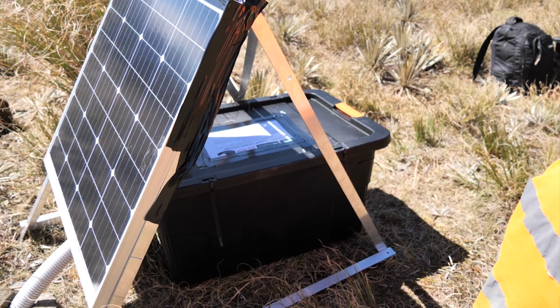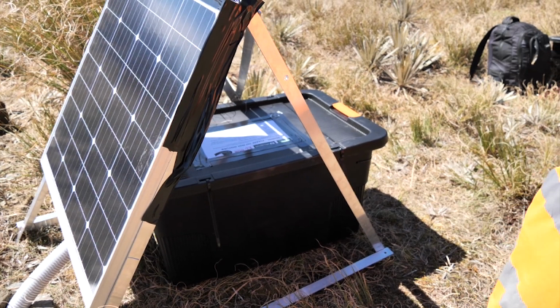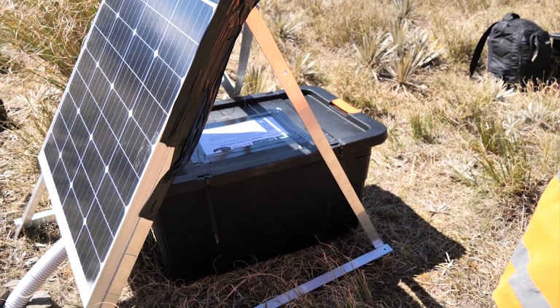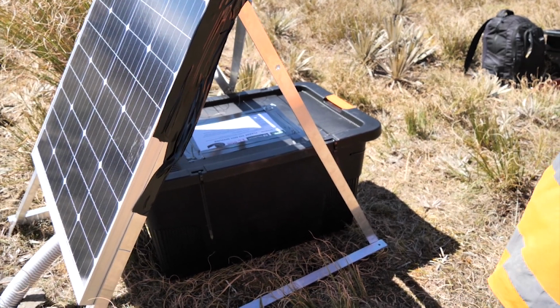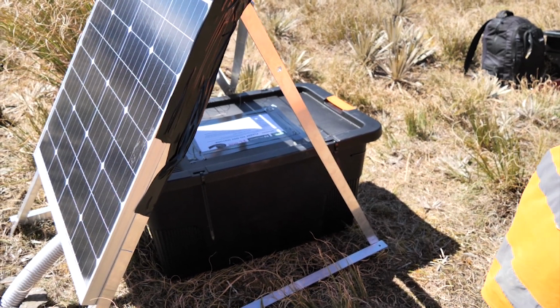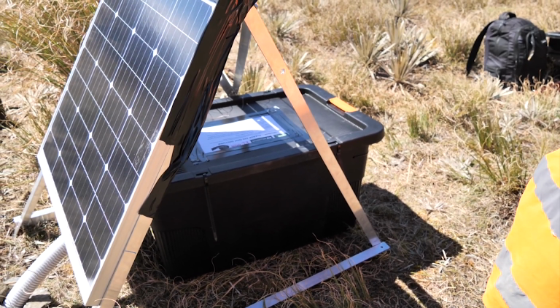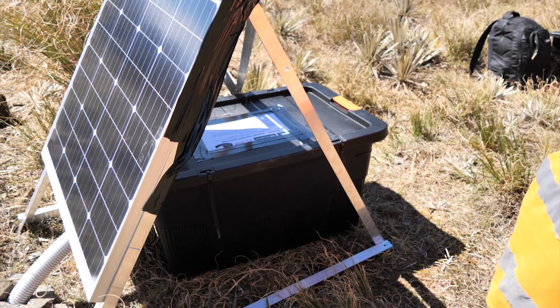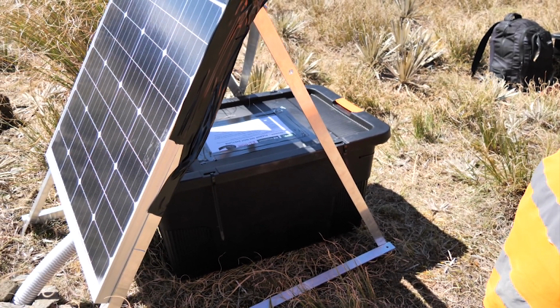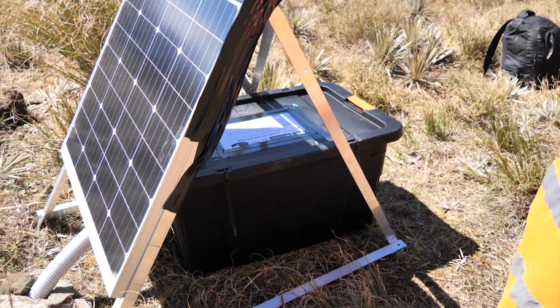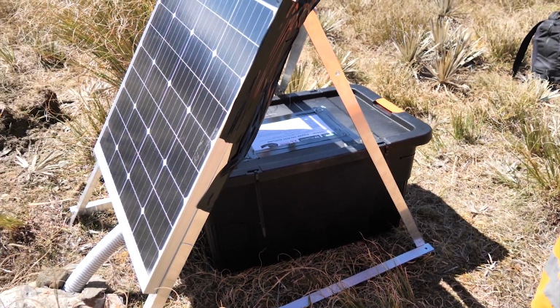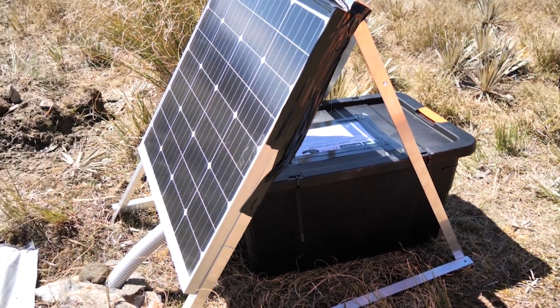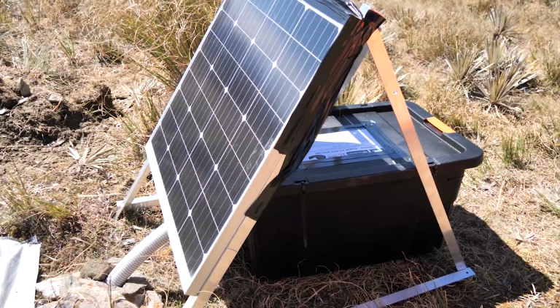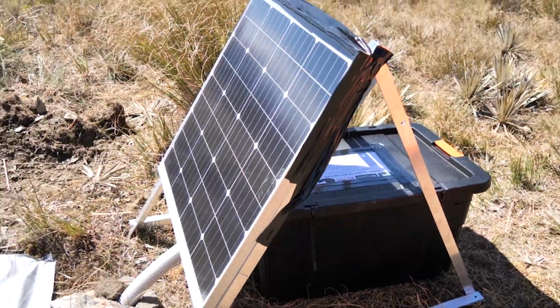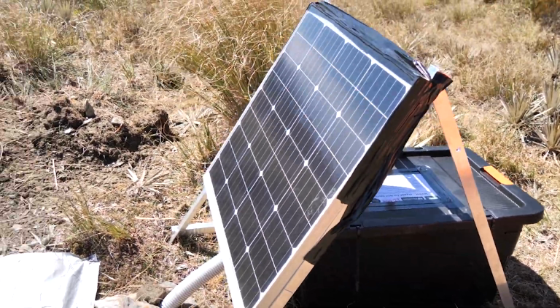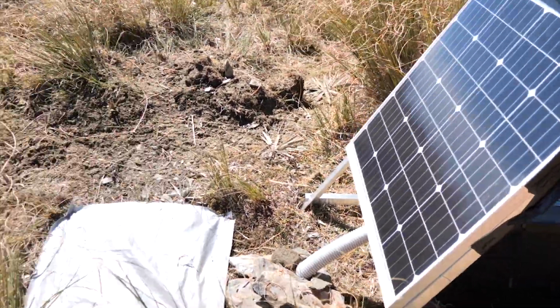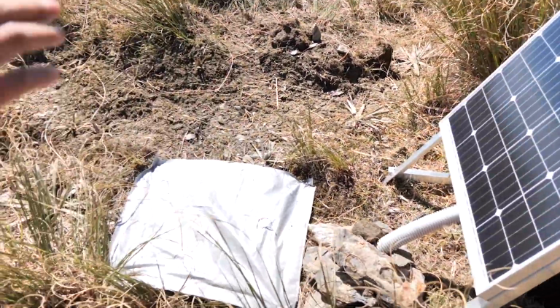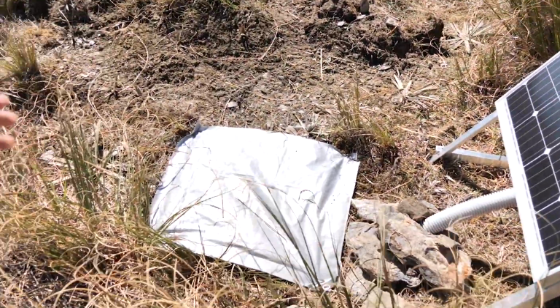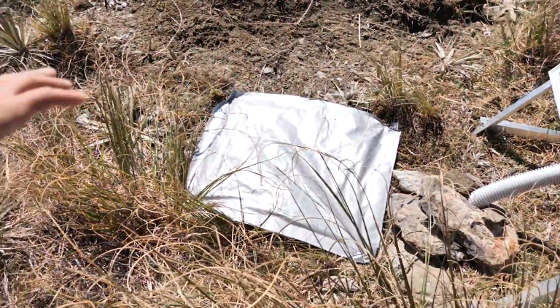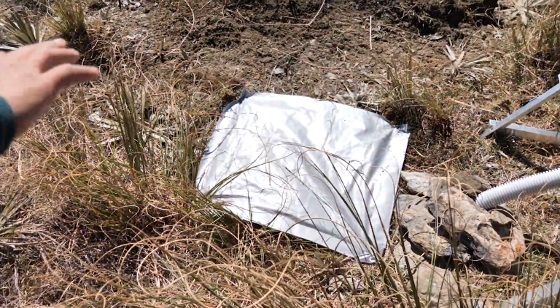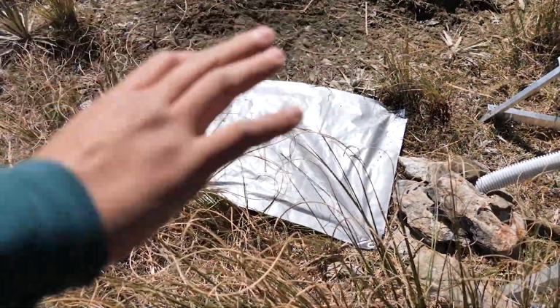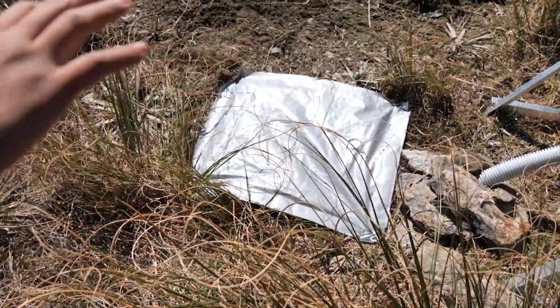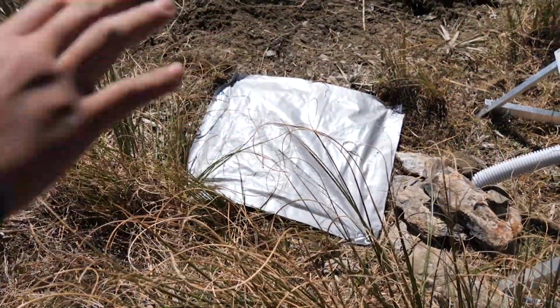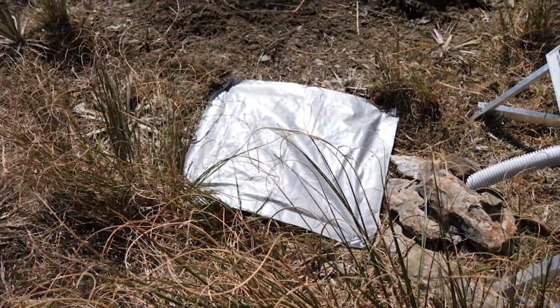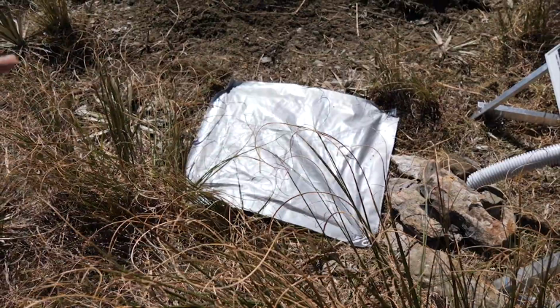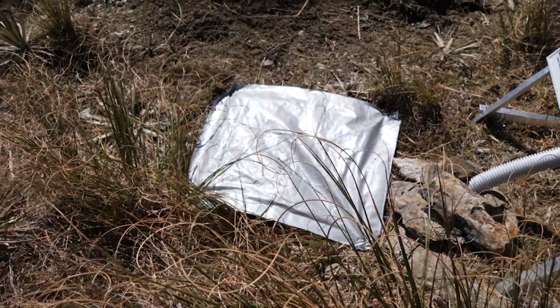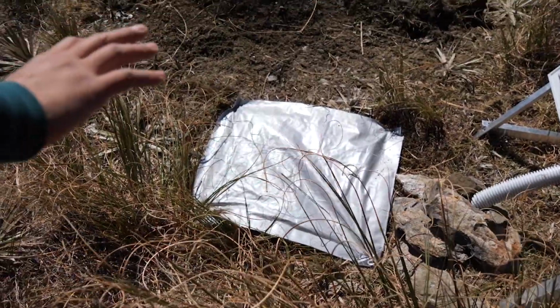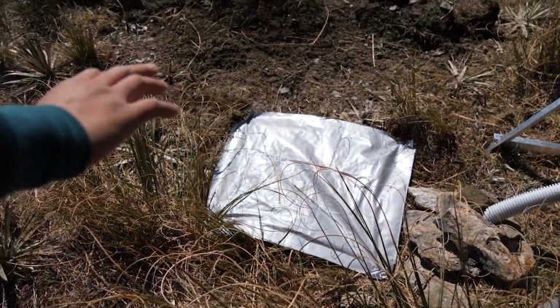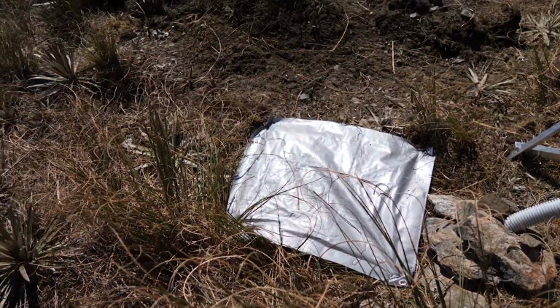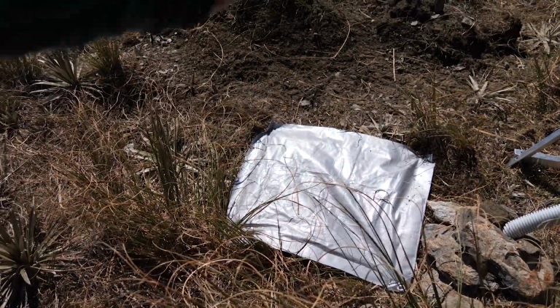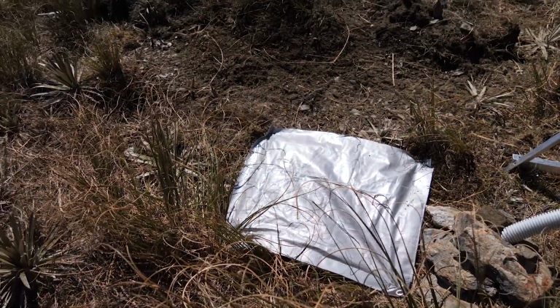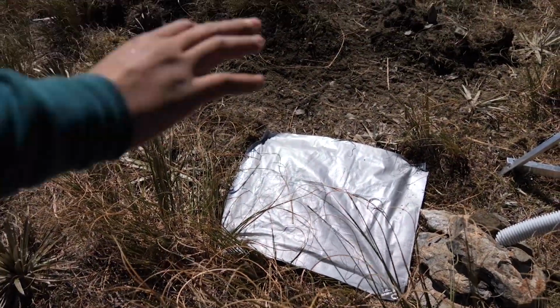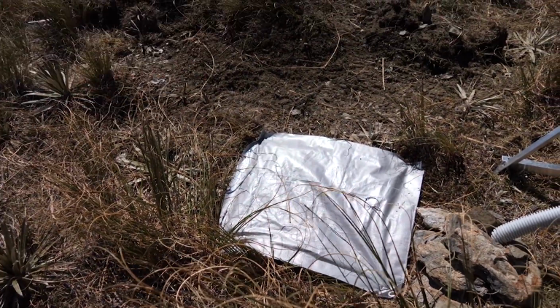We have the GPS inside as well, and a battery that also provides power to the sensors. And this little tarp in front of the solar panel is just to prevent weeds from growing and shadowing the solar panel.